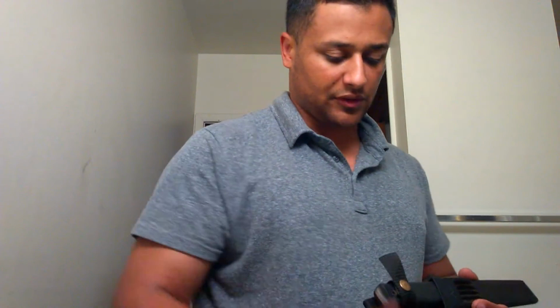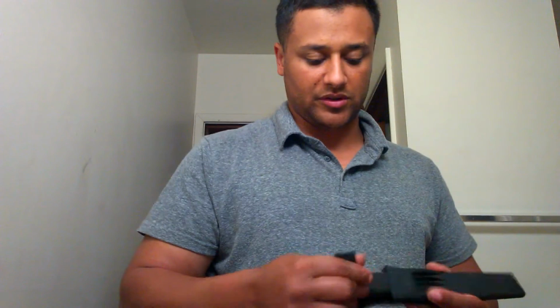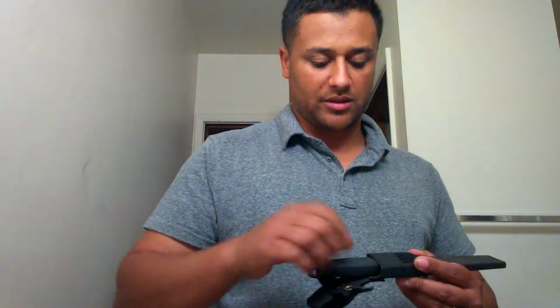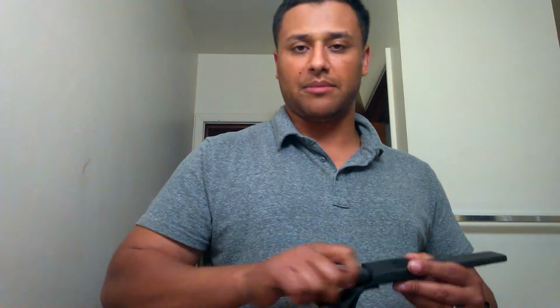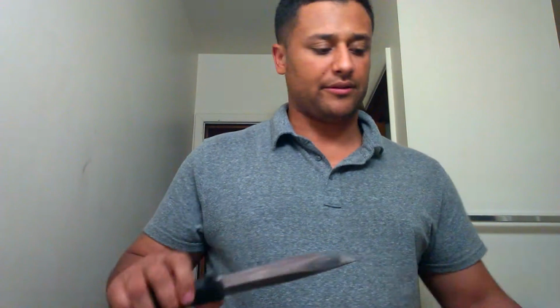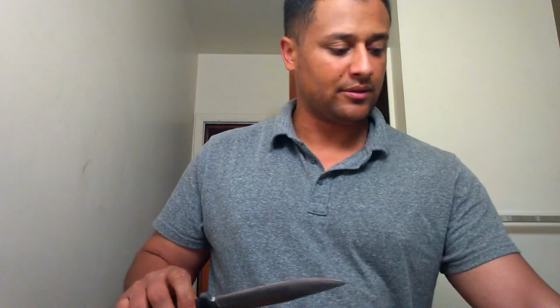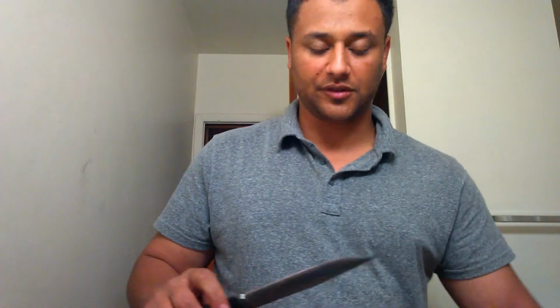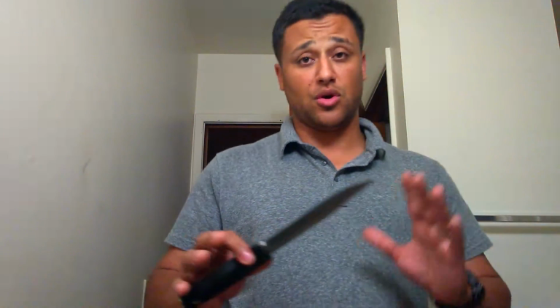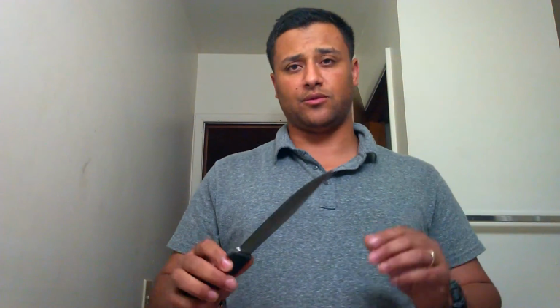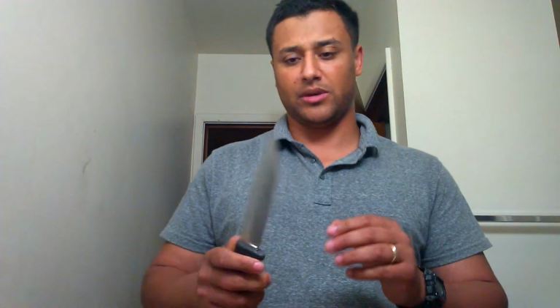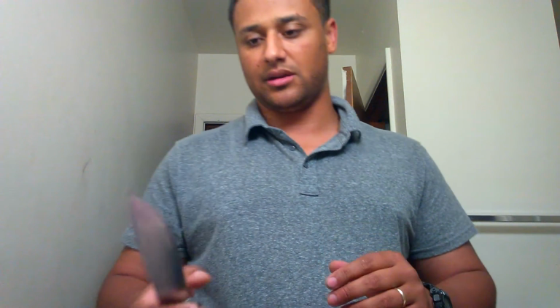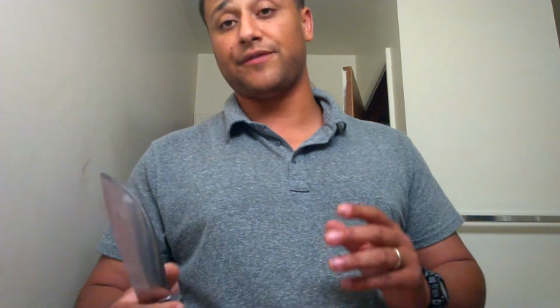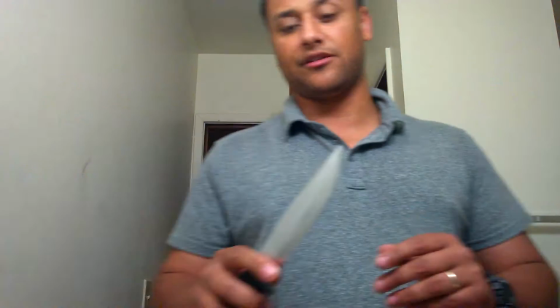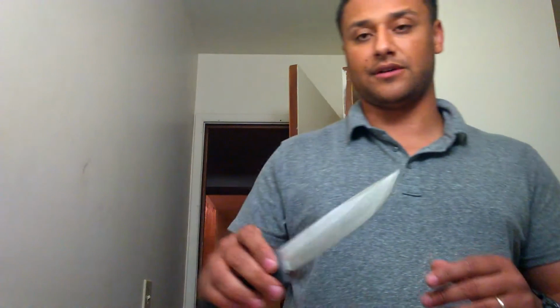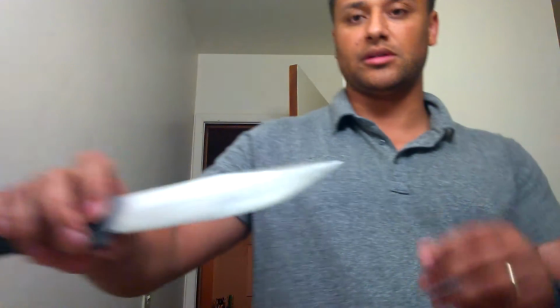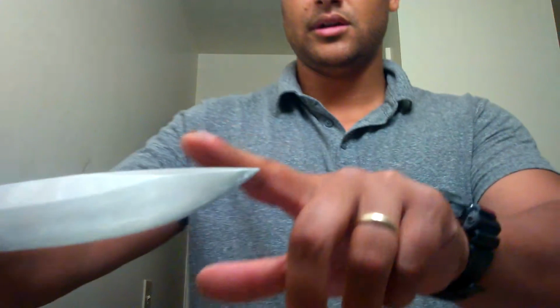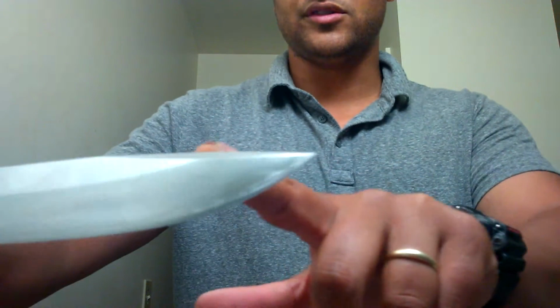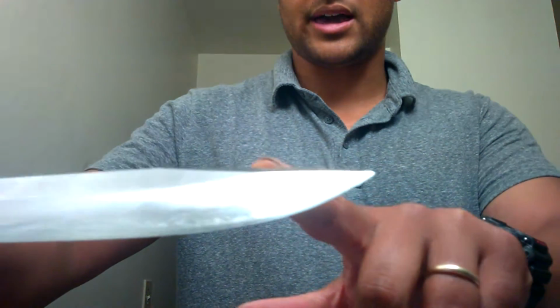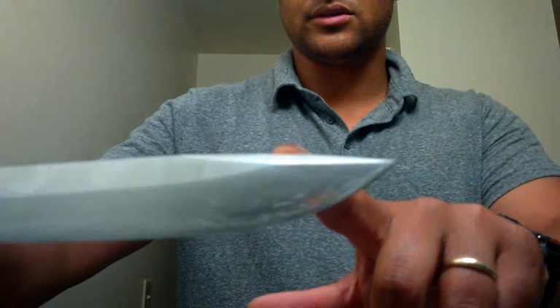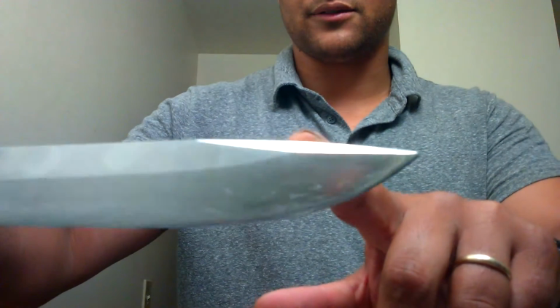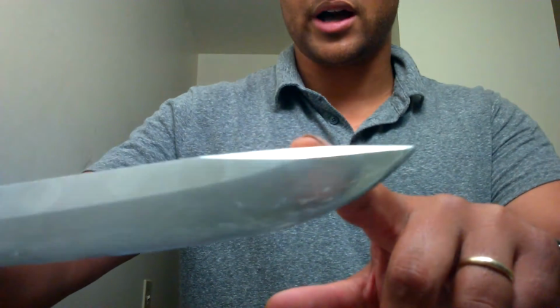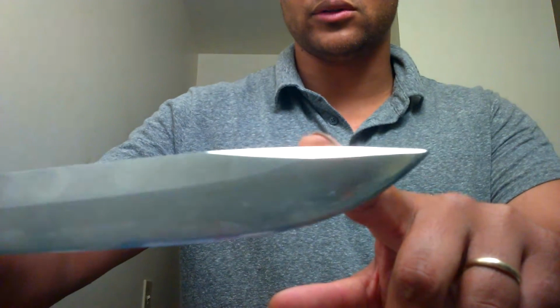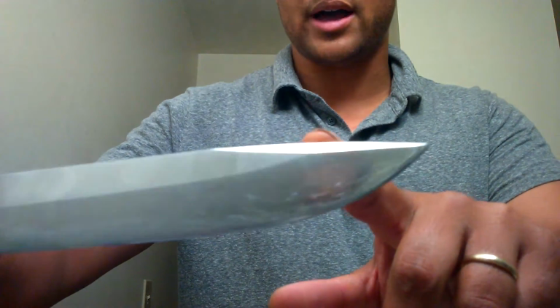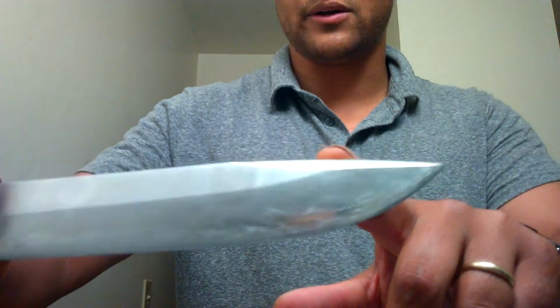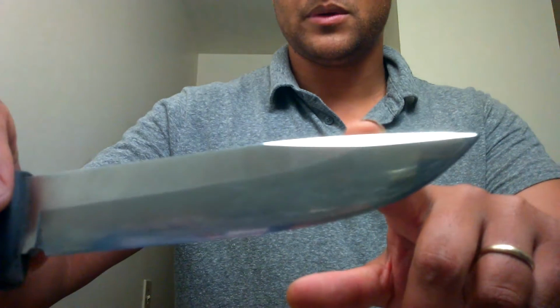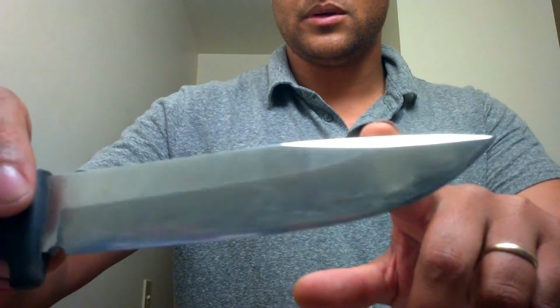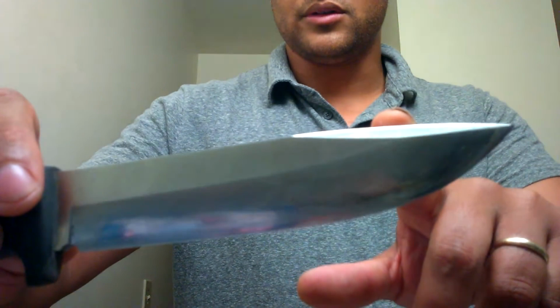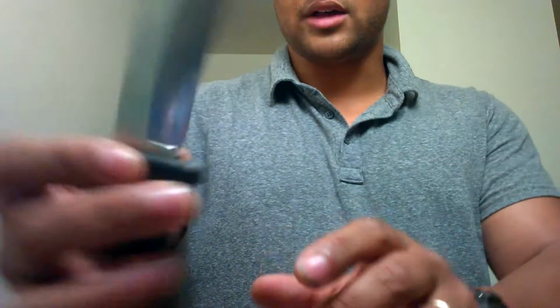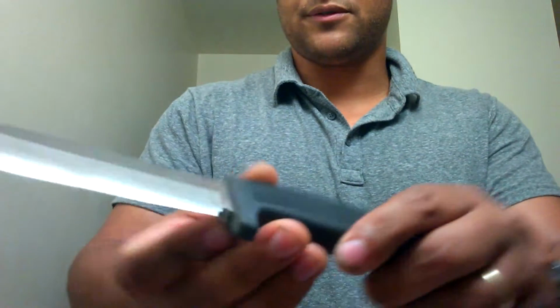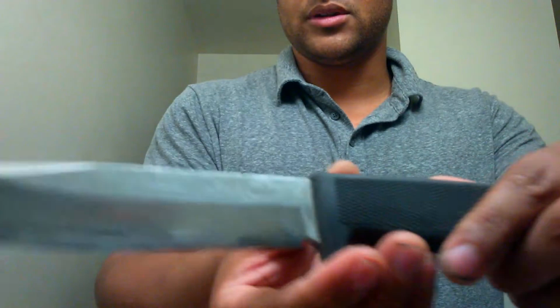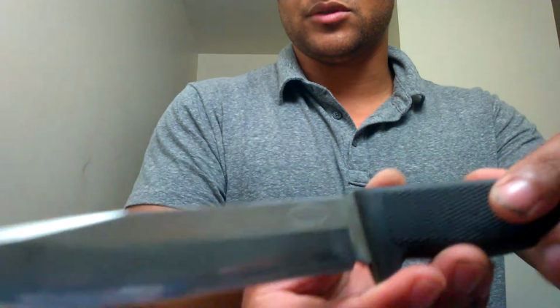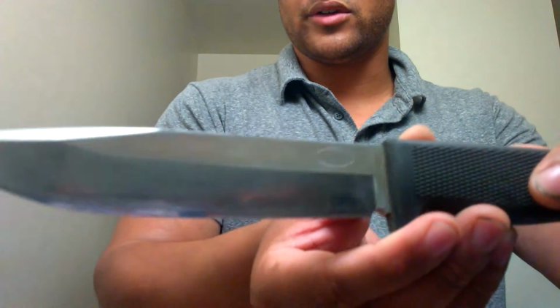Let me go ahead and pull out my knife. This knife is no safe queen for me. It is my favorite knife but I've definitely been using the heck out of it, and you can tell from when I got it new to where I have it now. There's definitely been some good use on there.